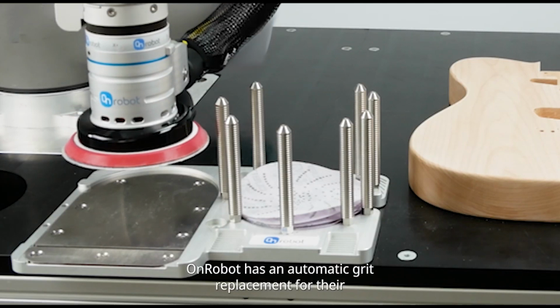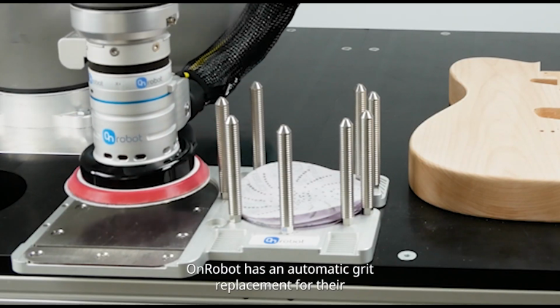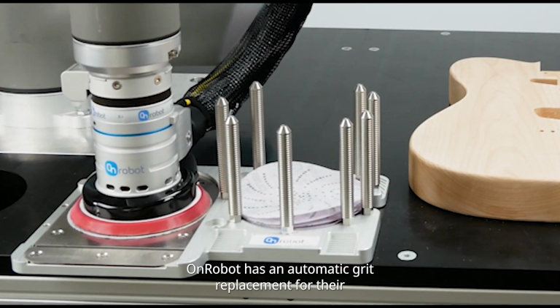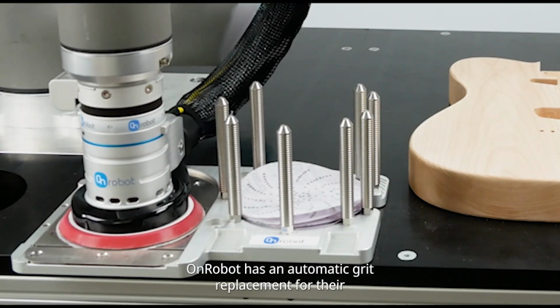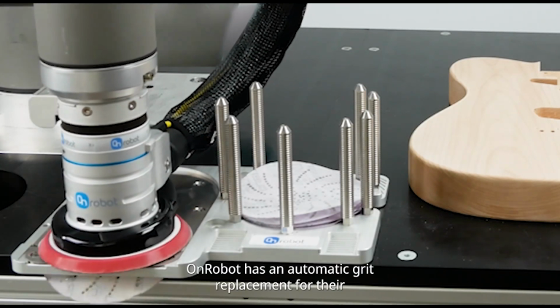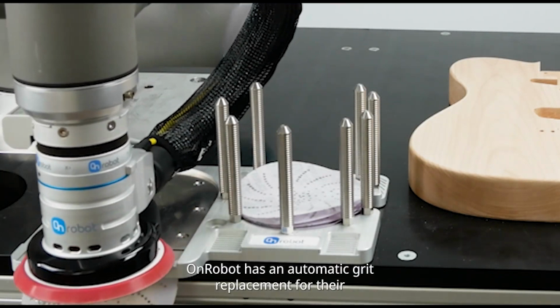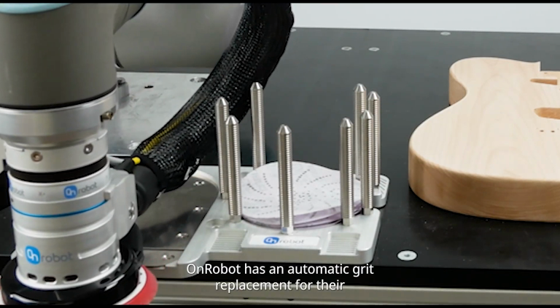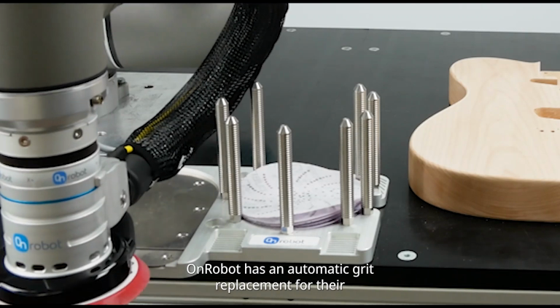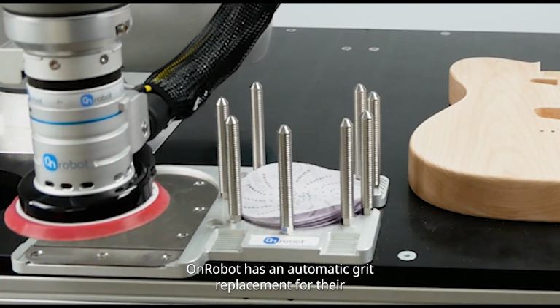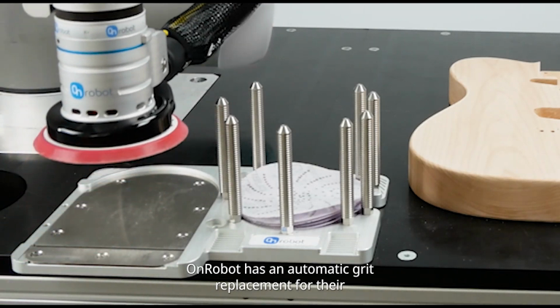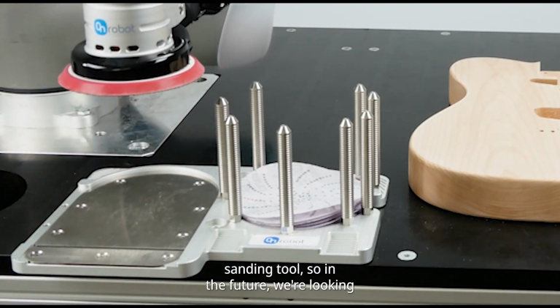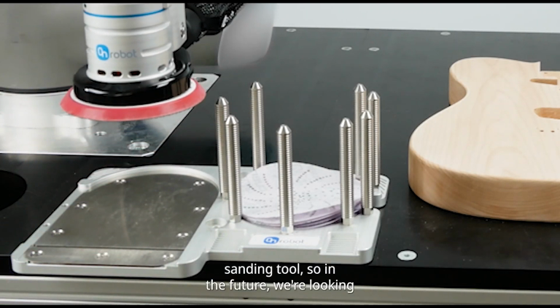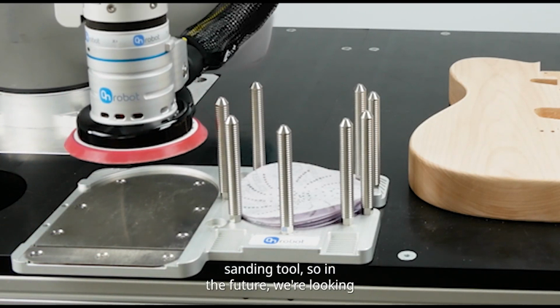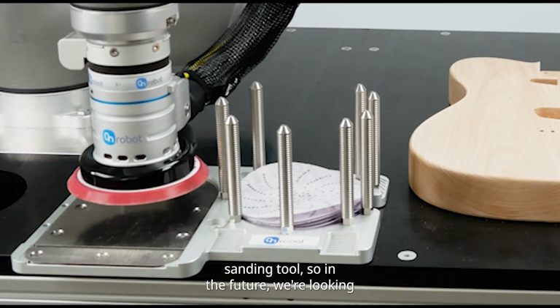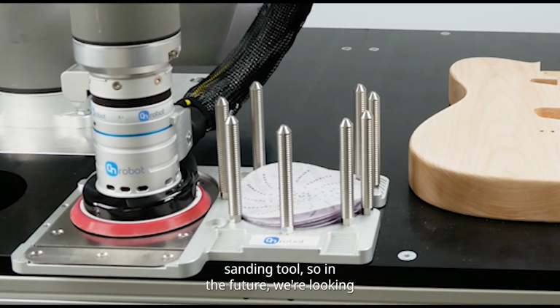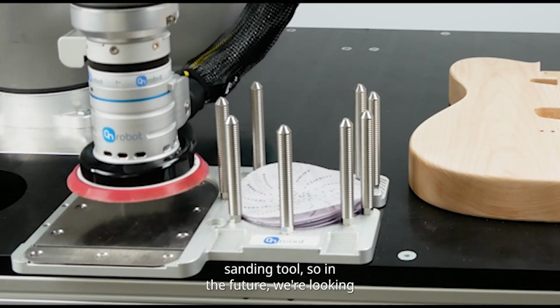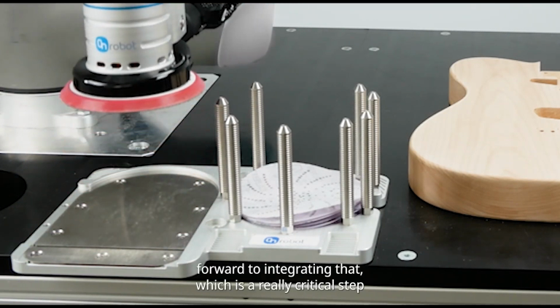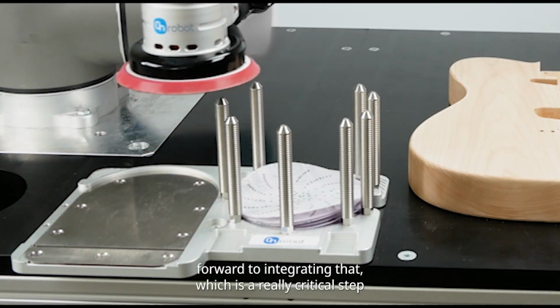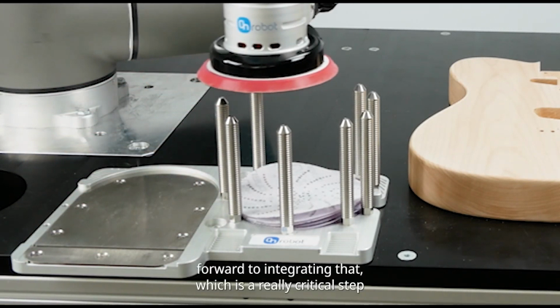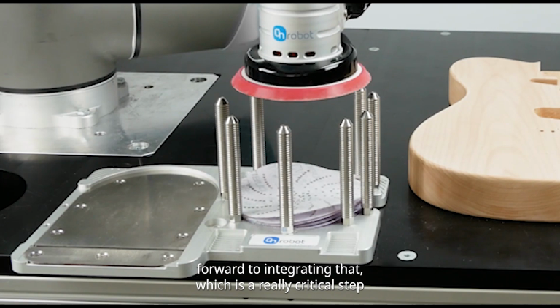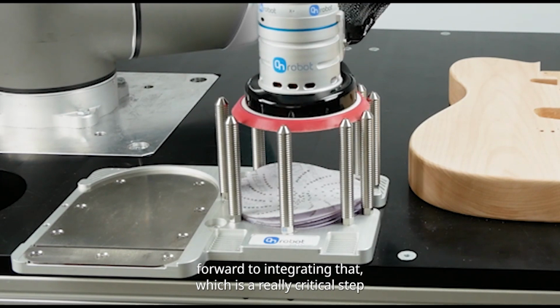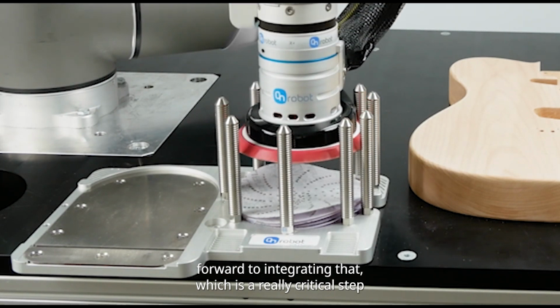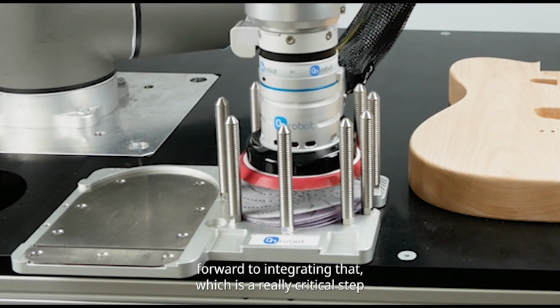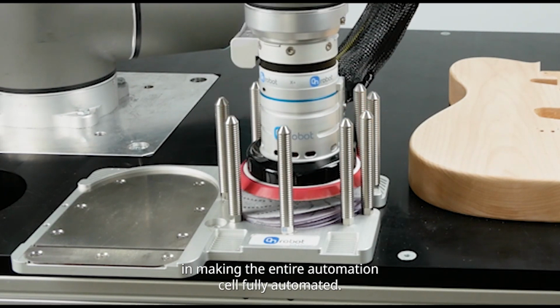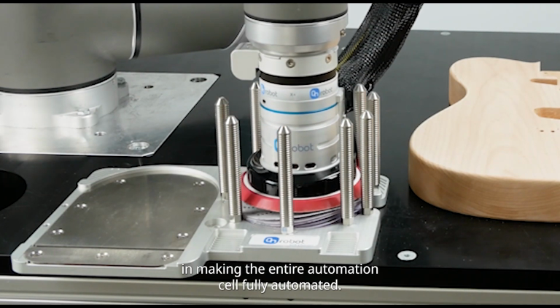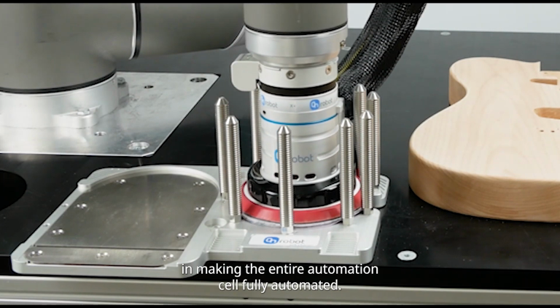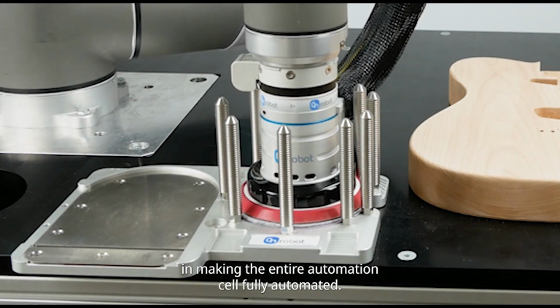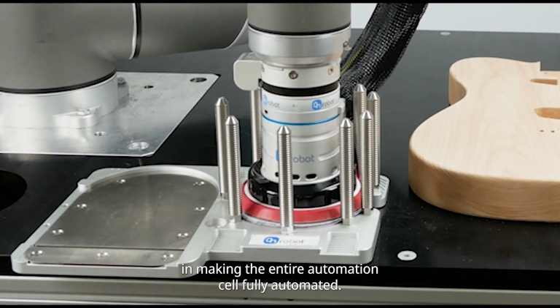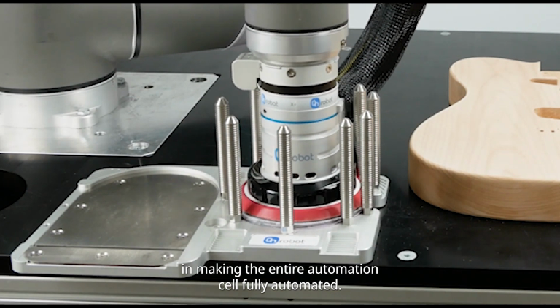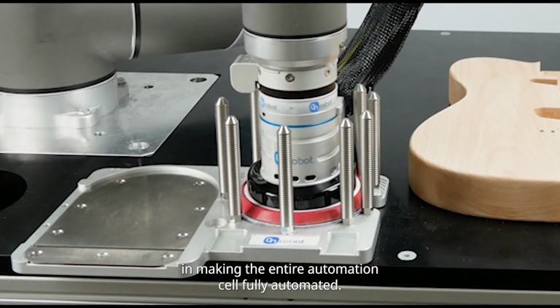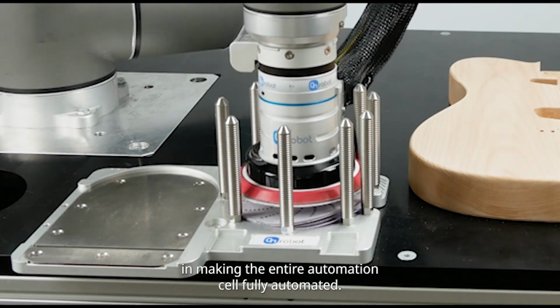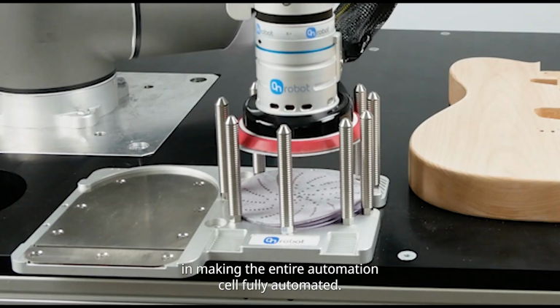On-robot has an automatic grit replacement for their sanding tool. In the future, we're looking forward to integrating that, which is a really critical step in making the entire automation cell fully automated.